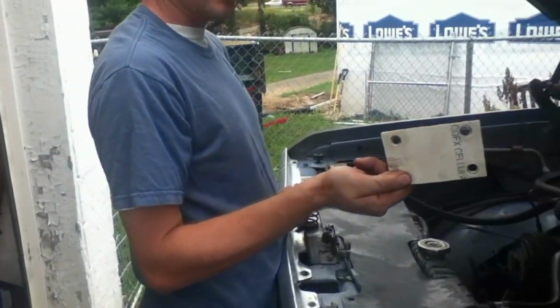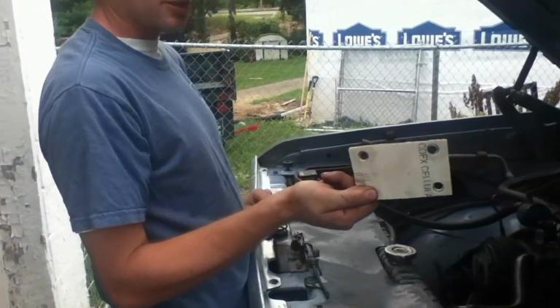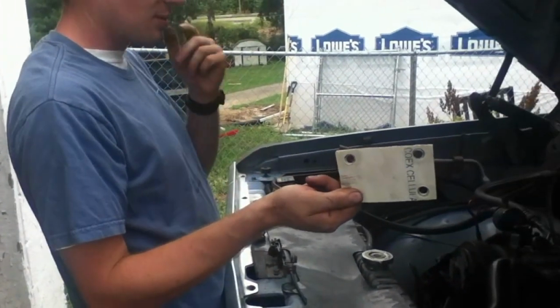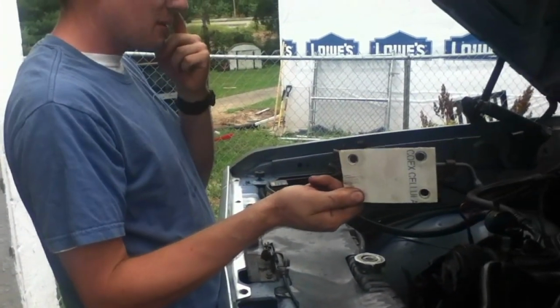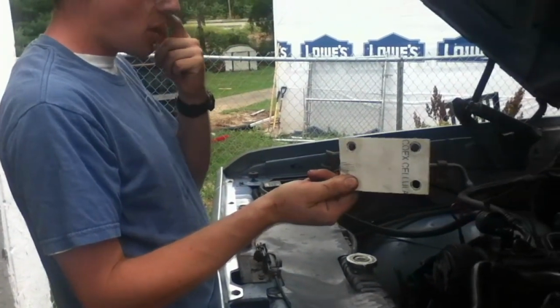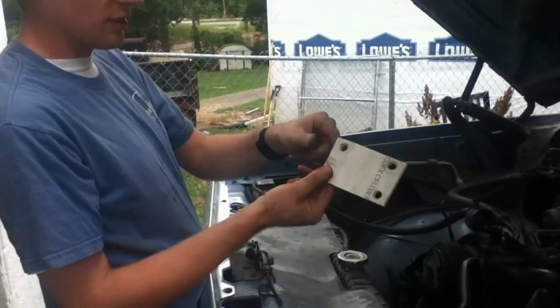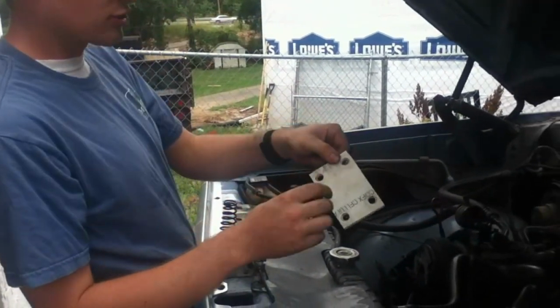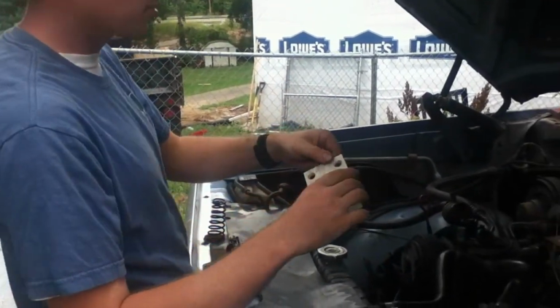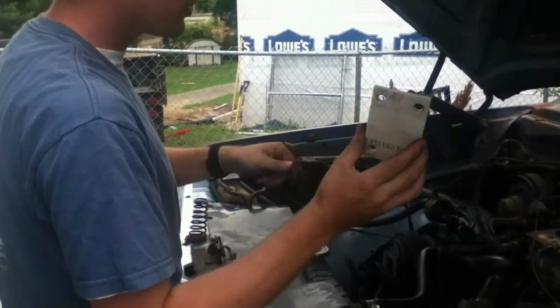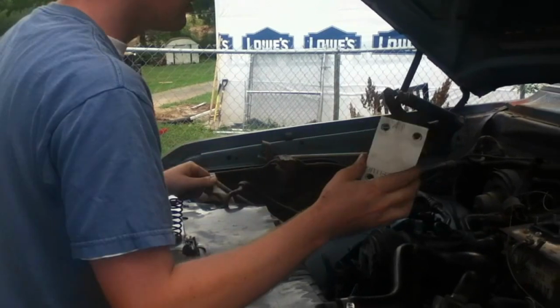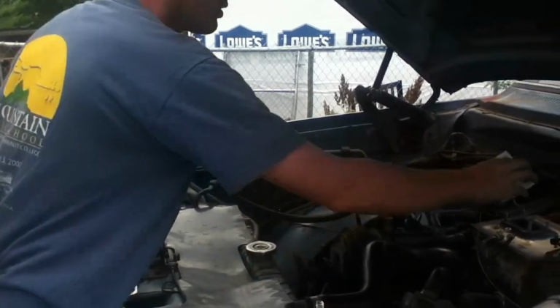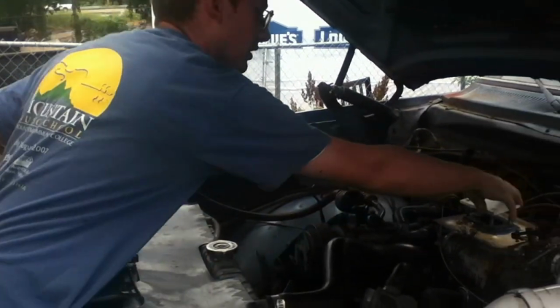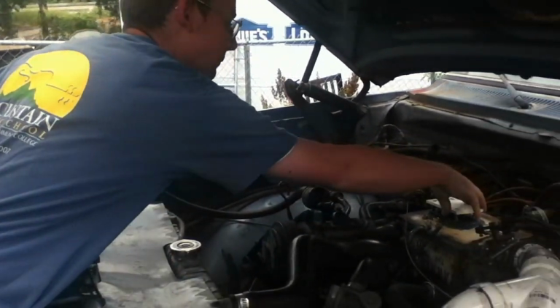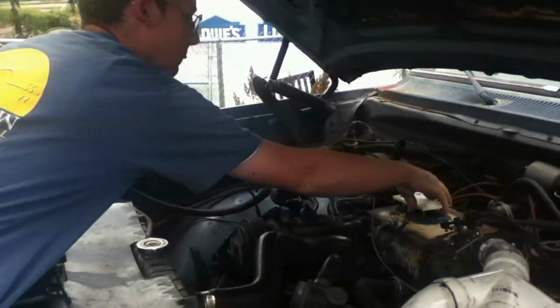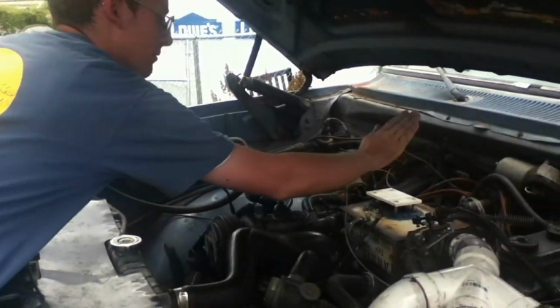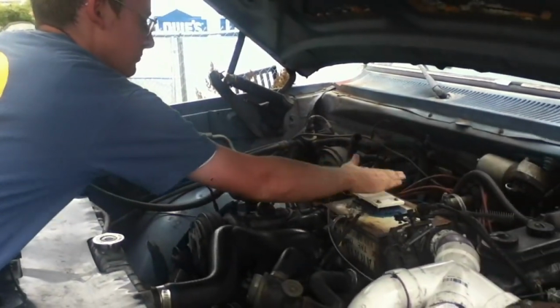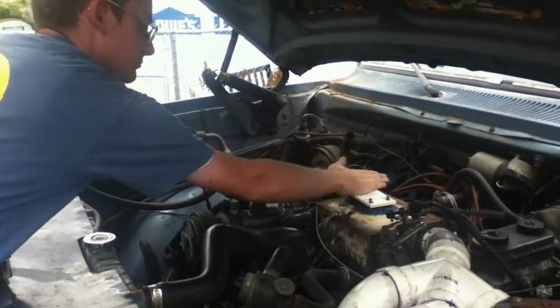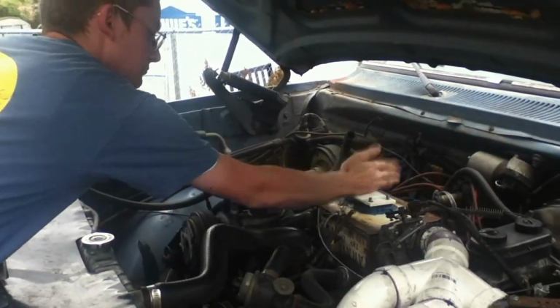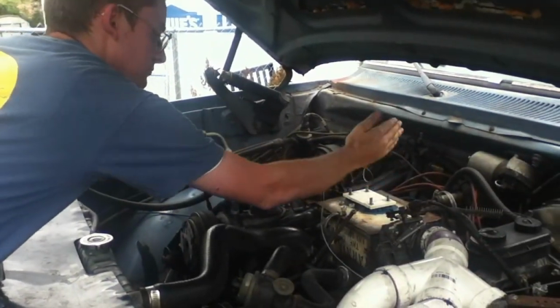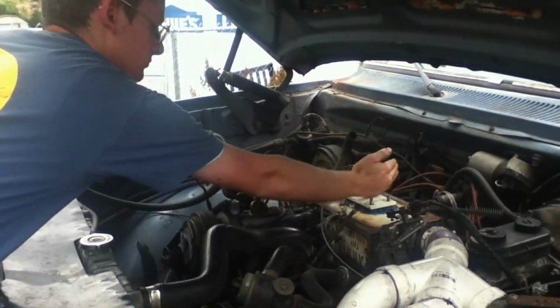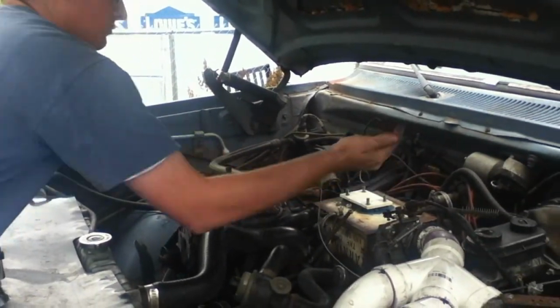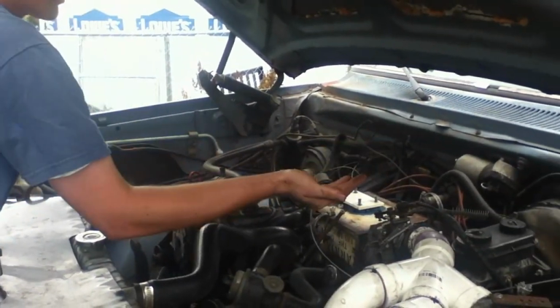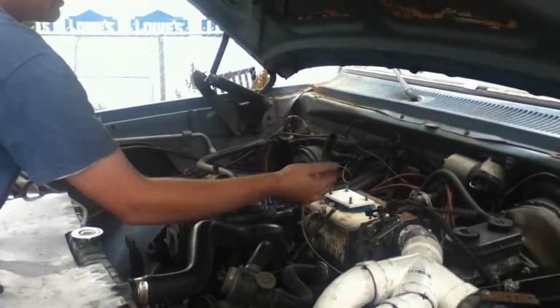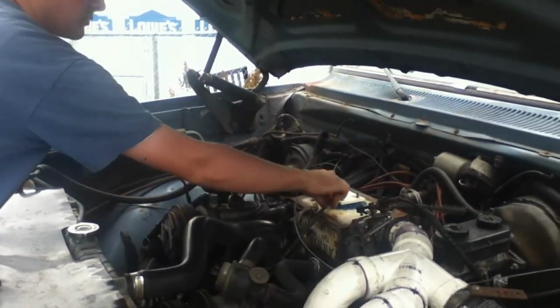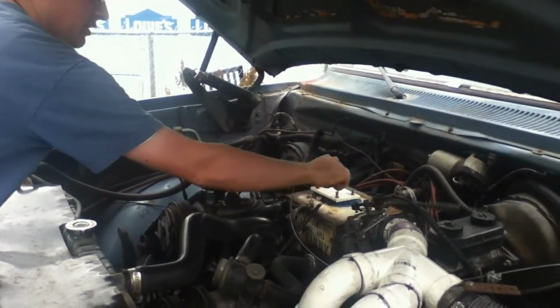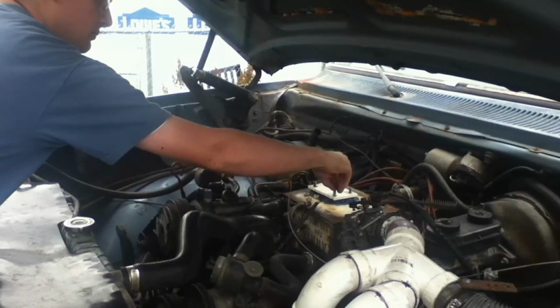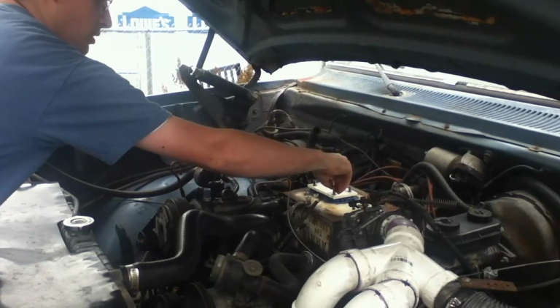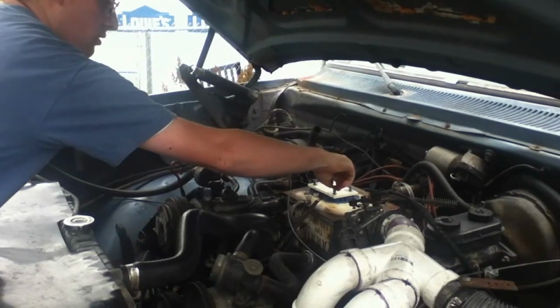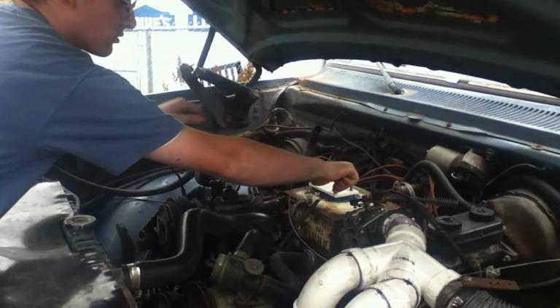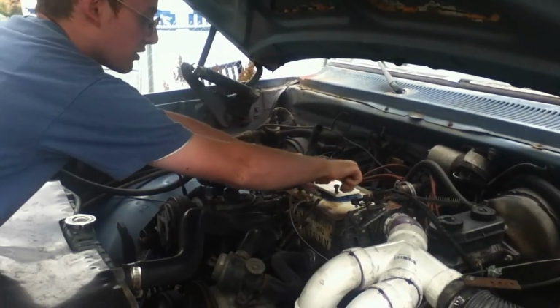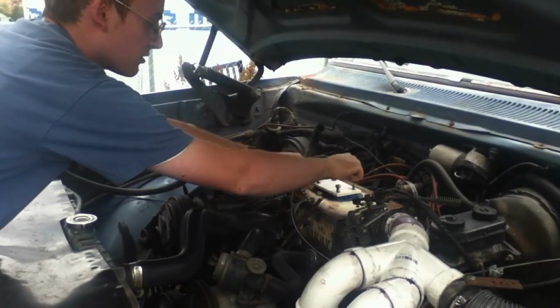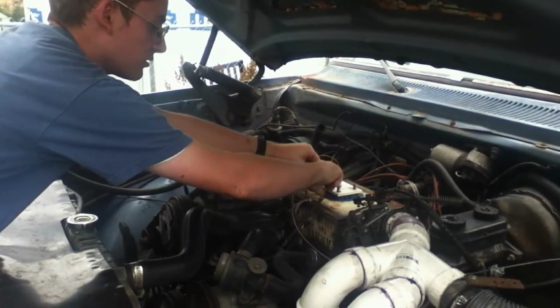This is my new carburetor. Not a very good carburetor, but it will seal up the air. Put that on and screw it down with these nuts.